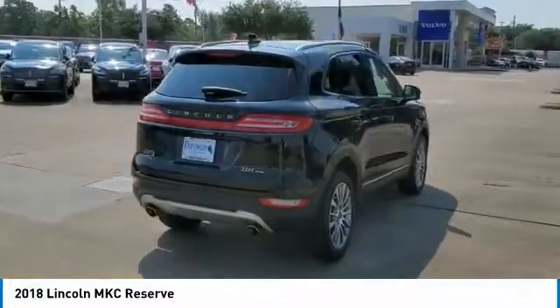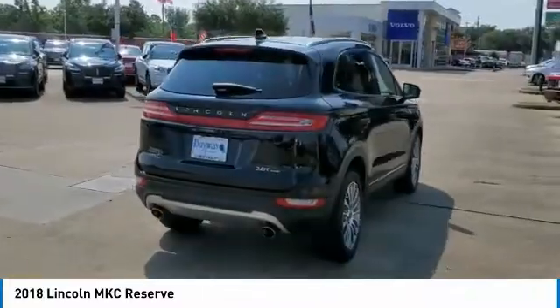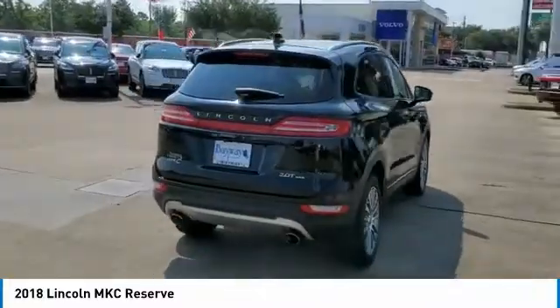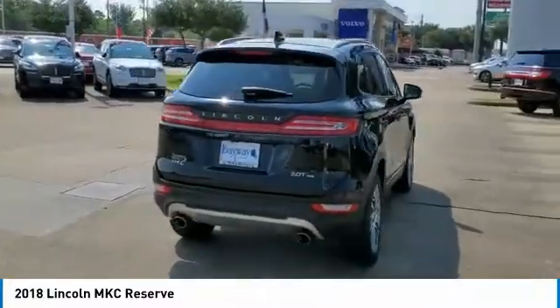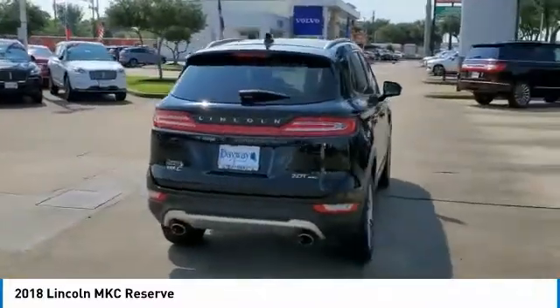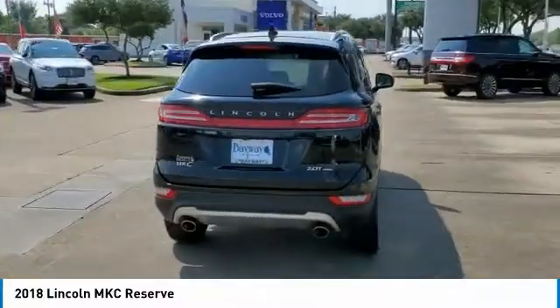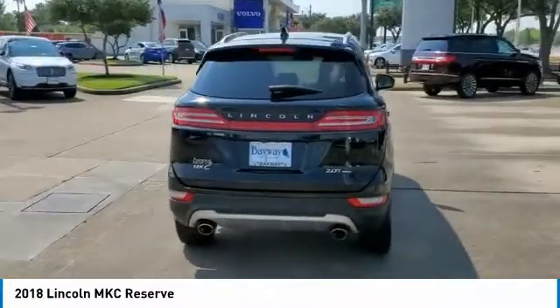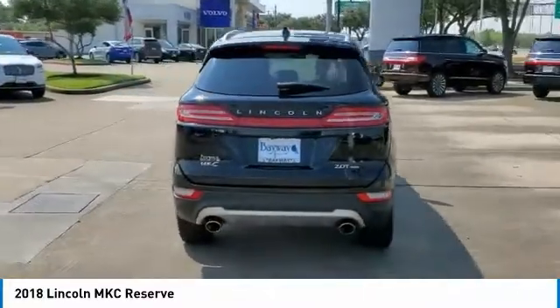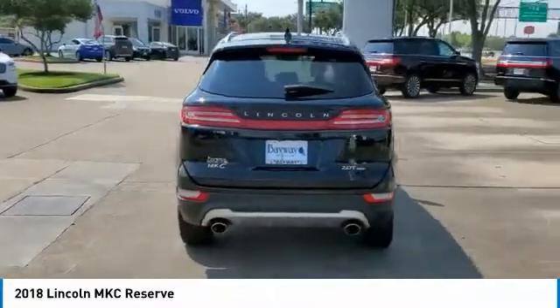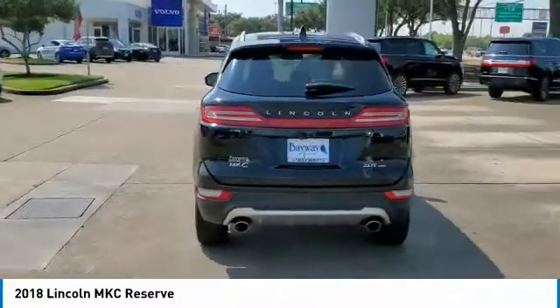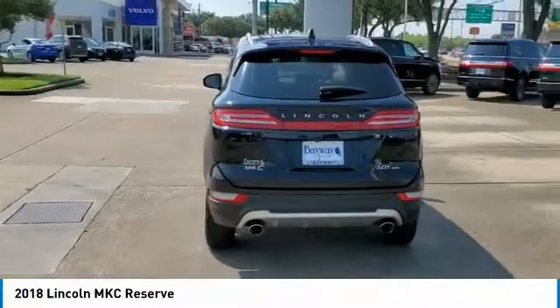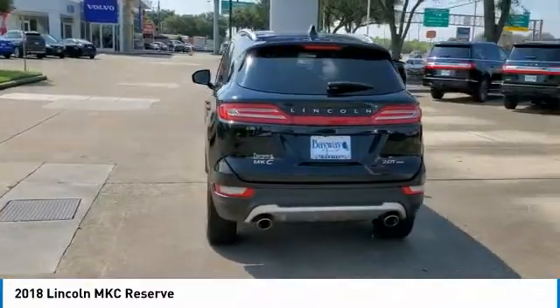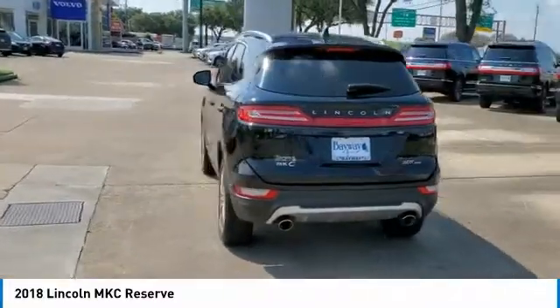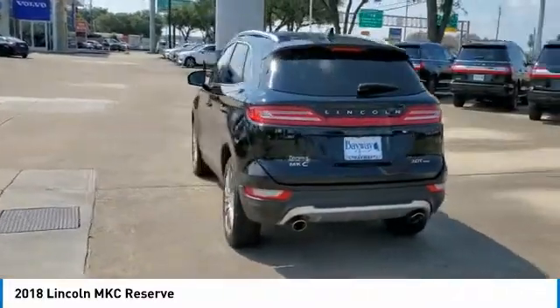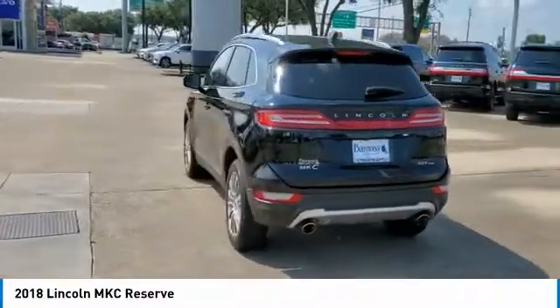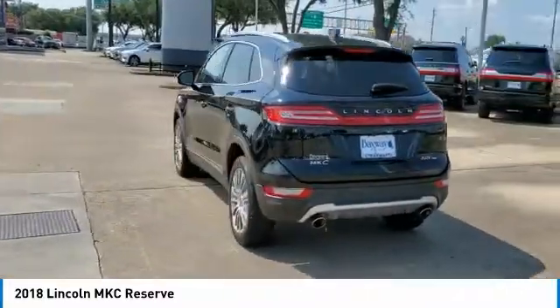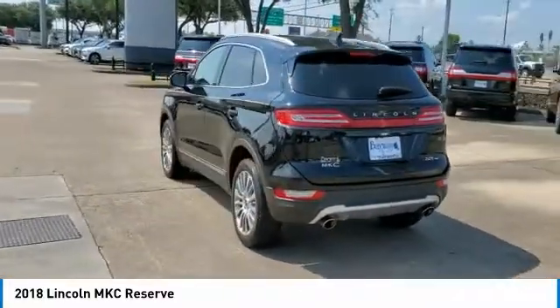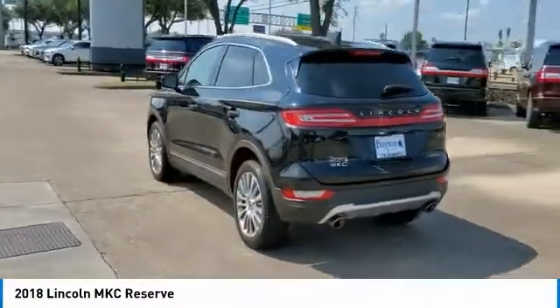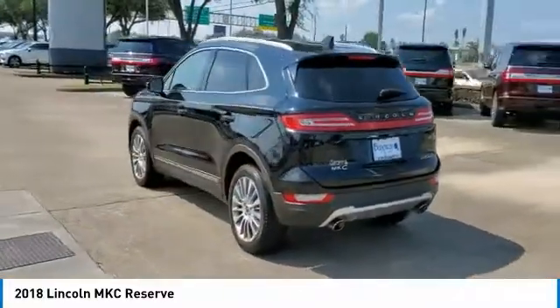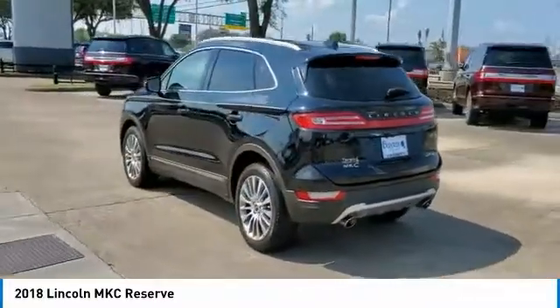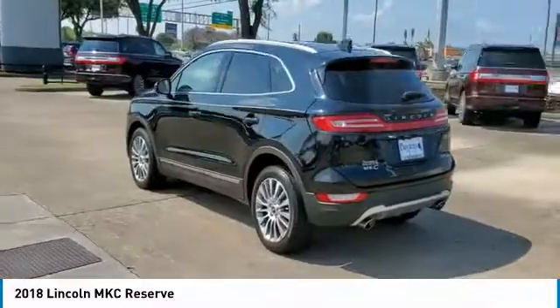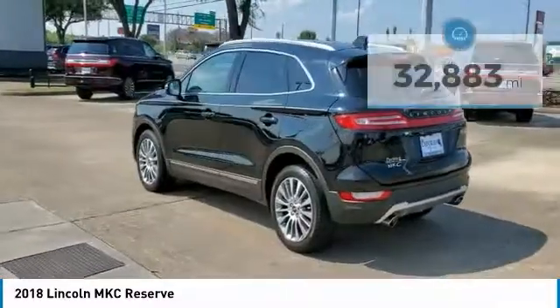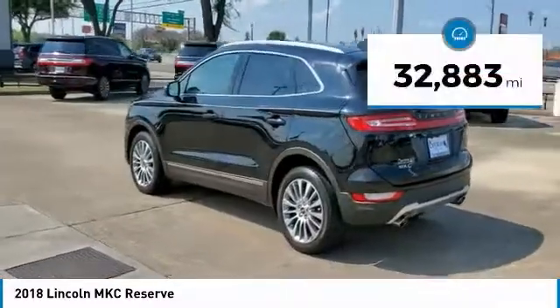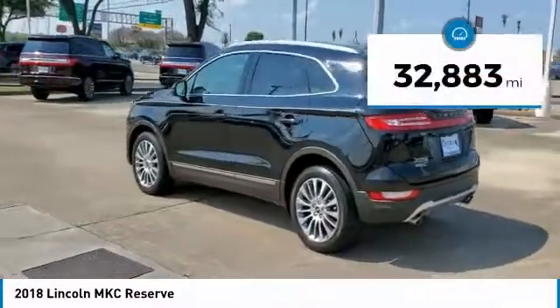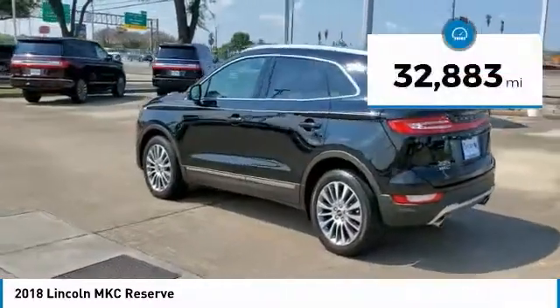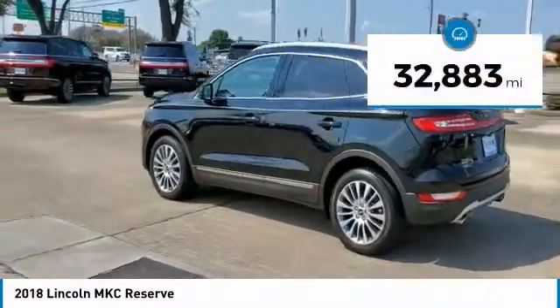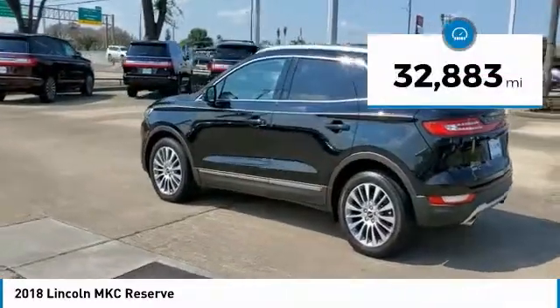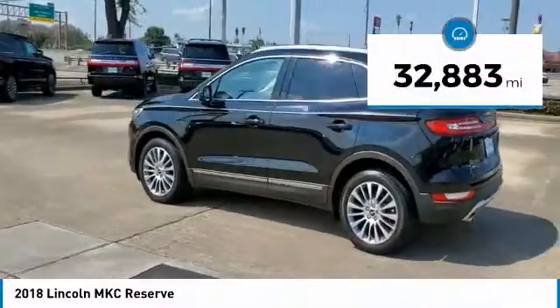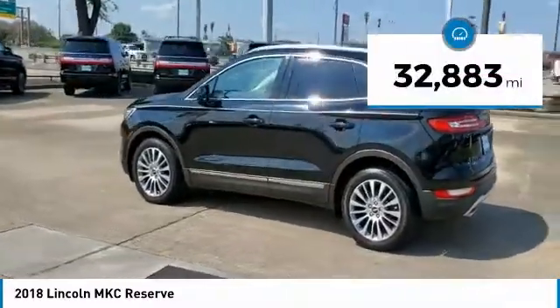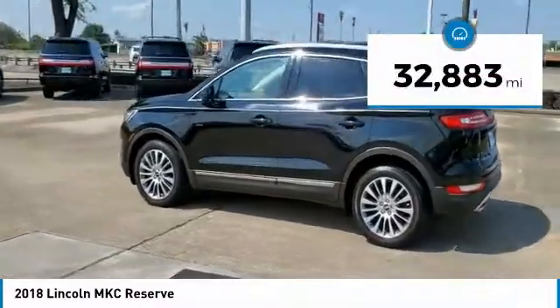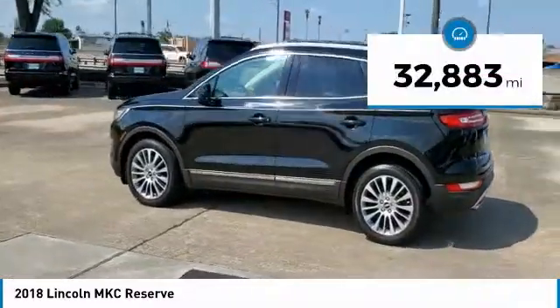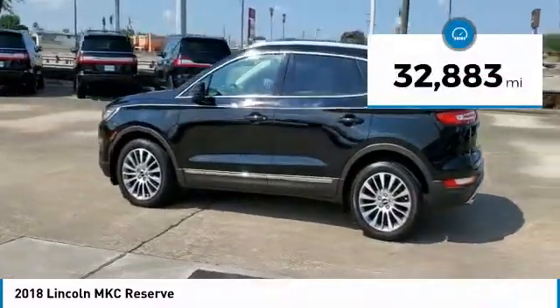The exterior and interior offer a contemporary look that is sure to turn some heads. This vehicle has less than 35,000 miles.